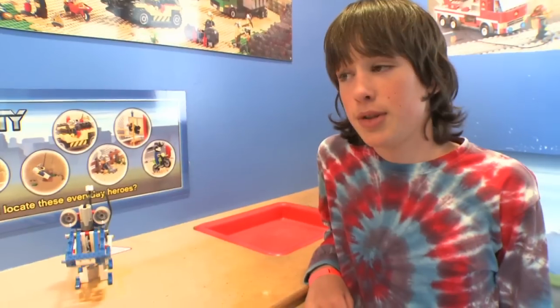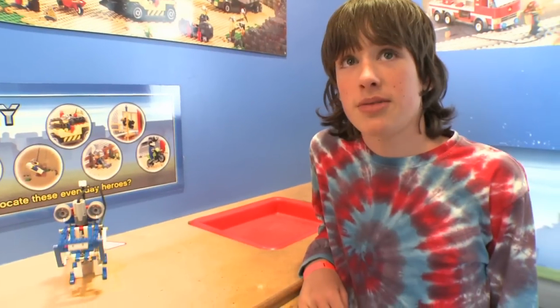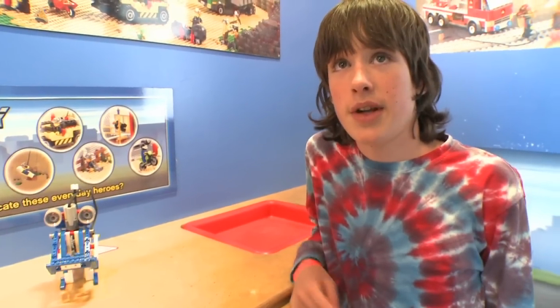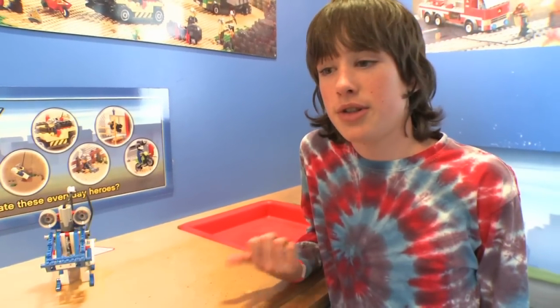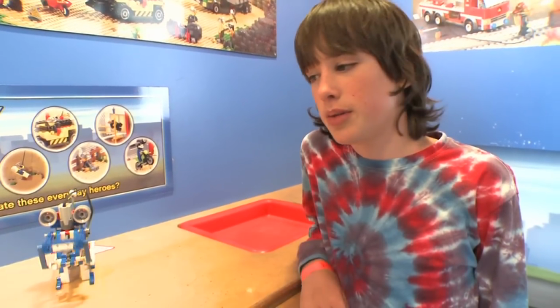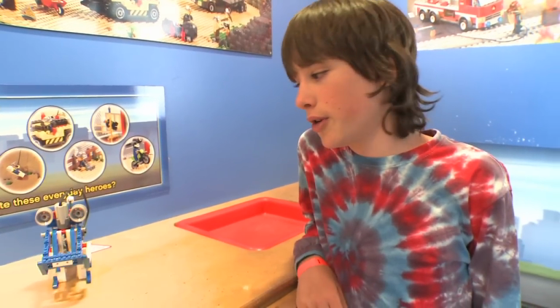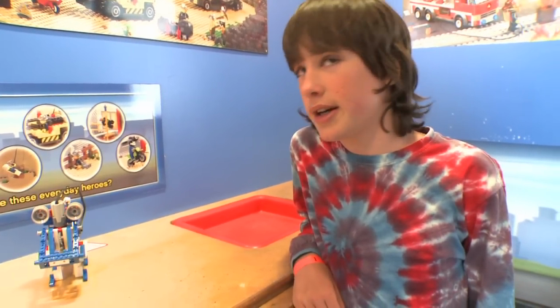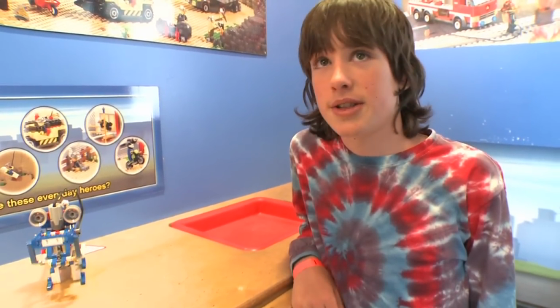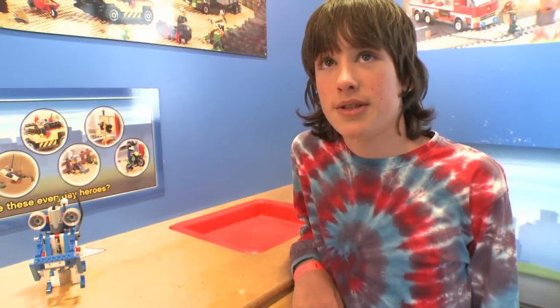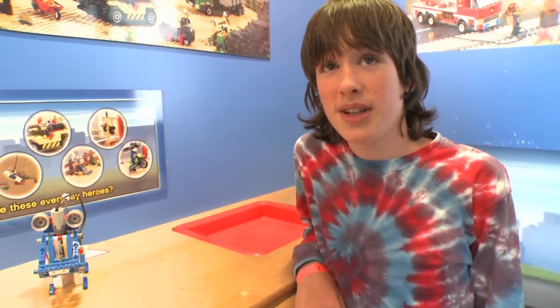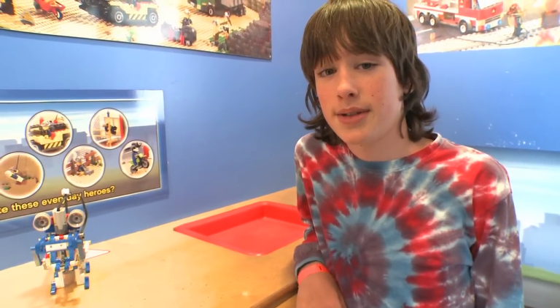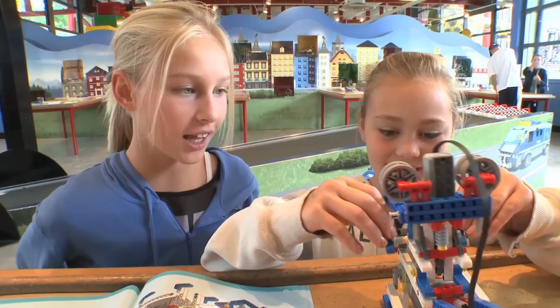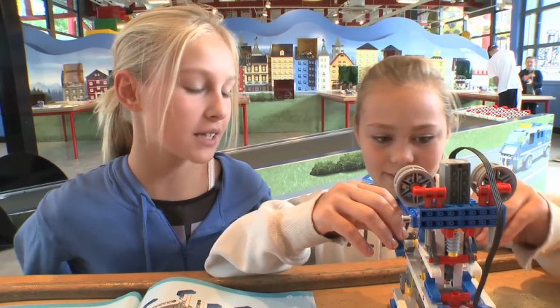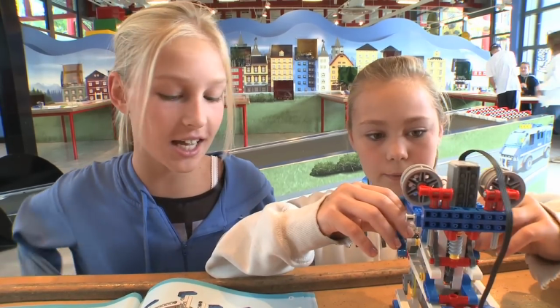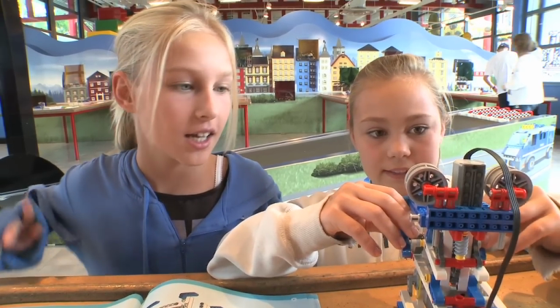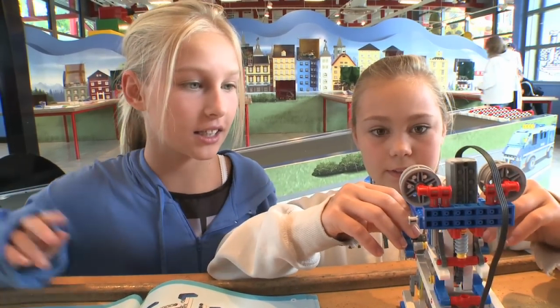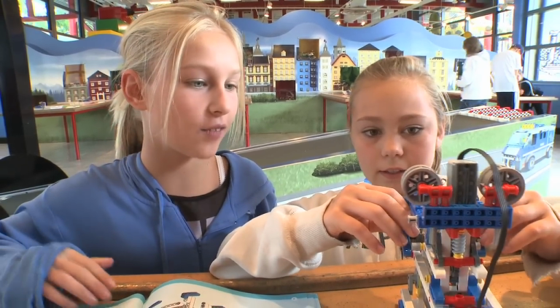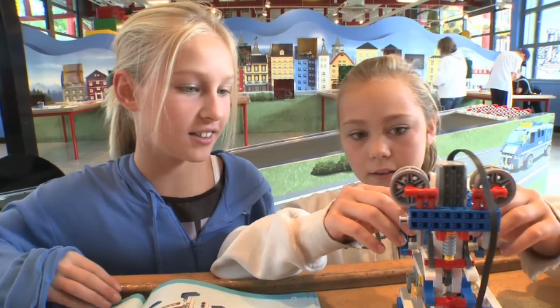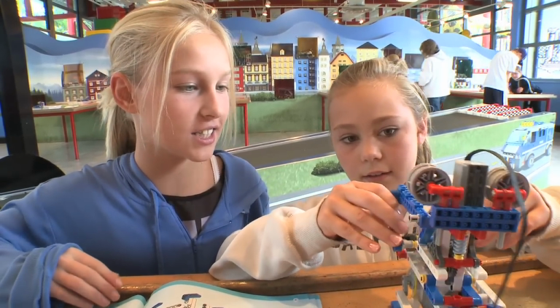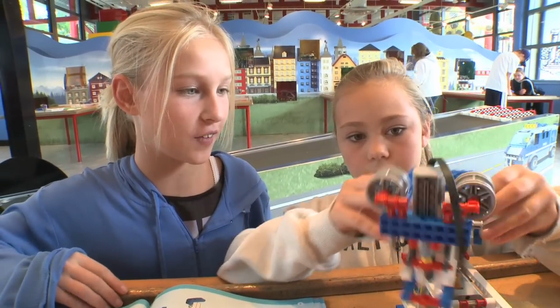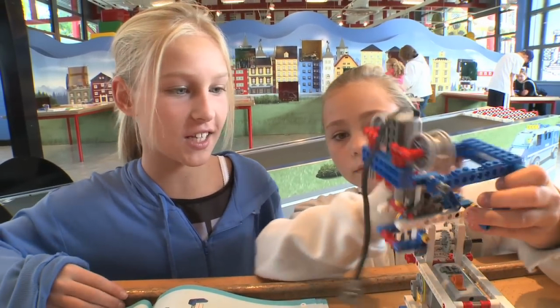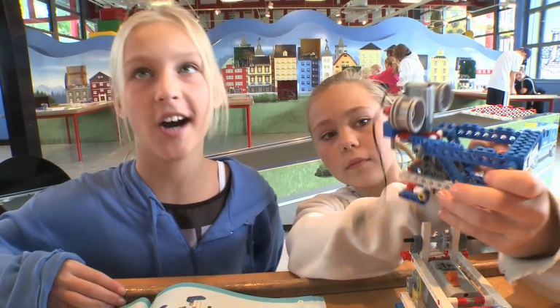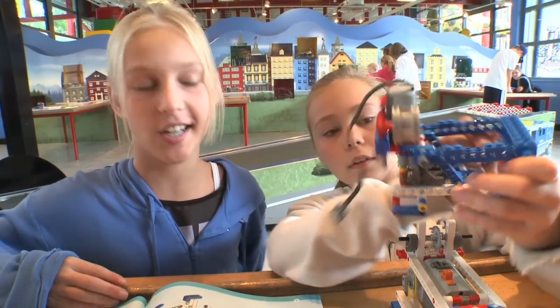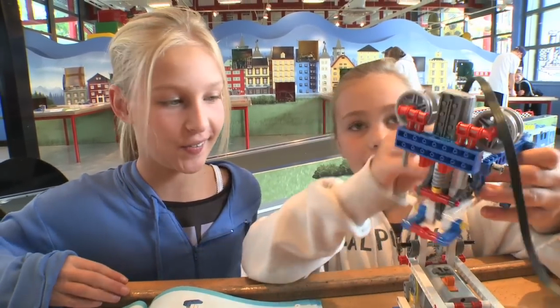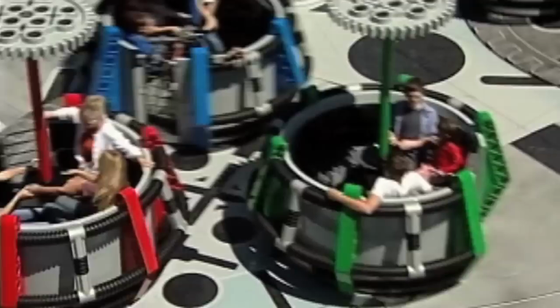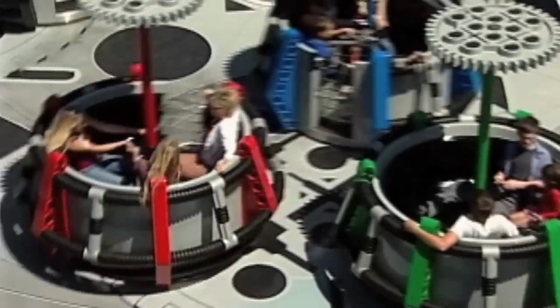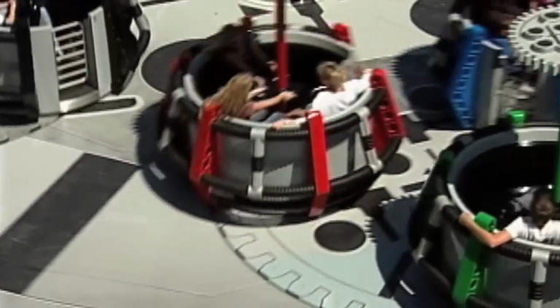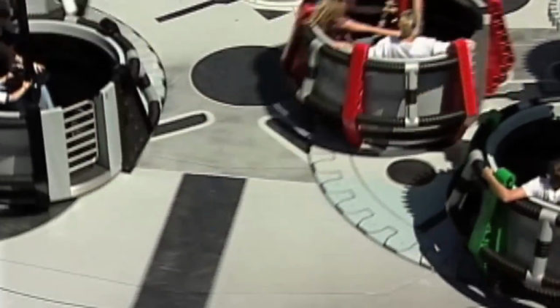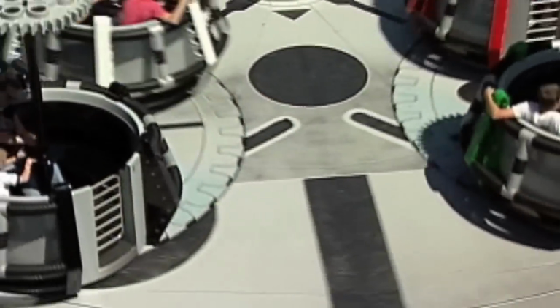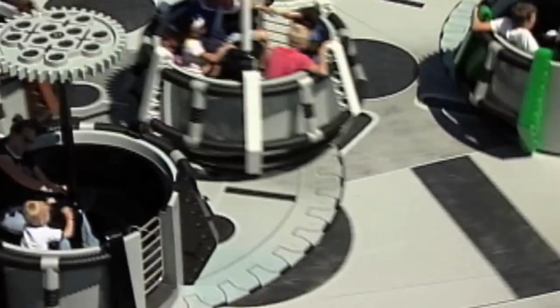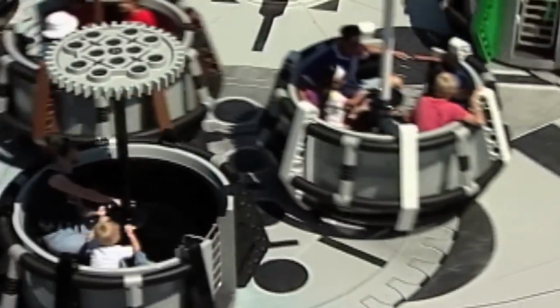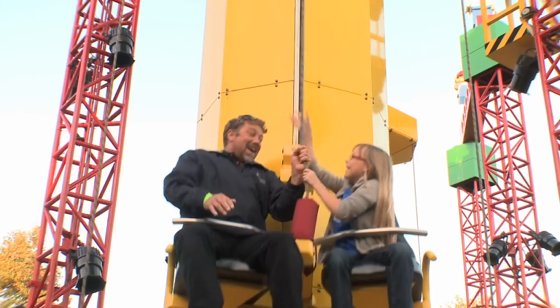It was awesome. I've never used a motor before on Legos. It's really cool. I like it because it's fun to figure things out on your own. You can see simple machines at work in the park.